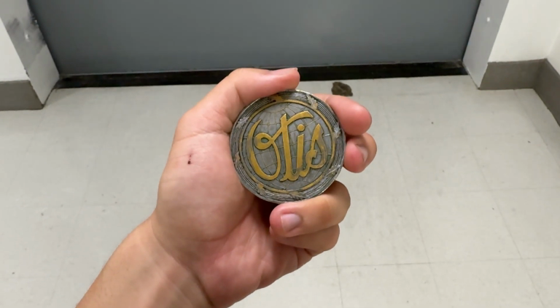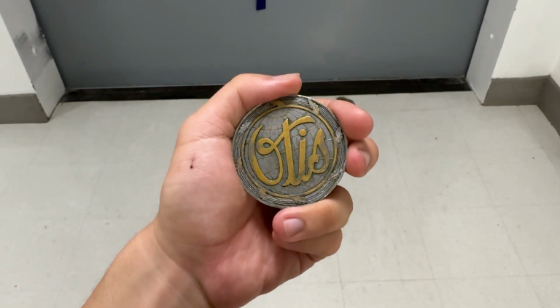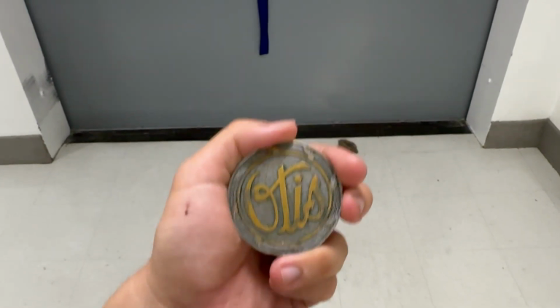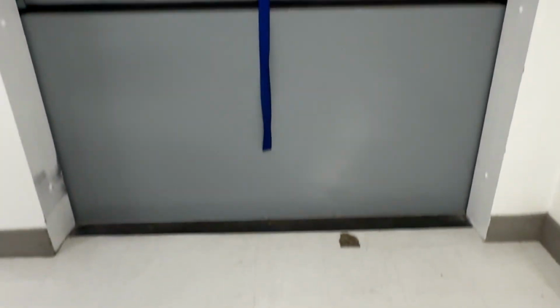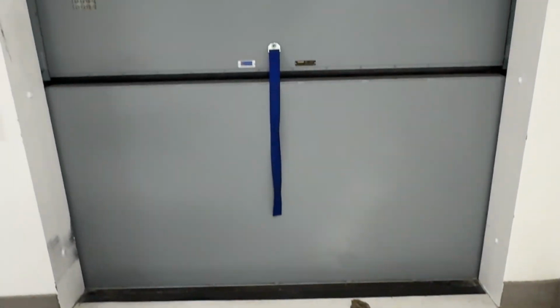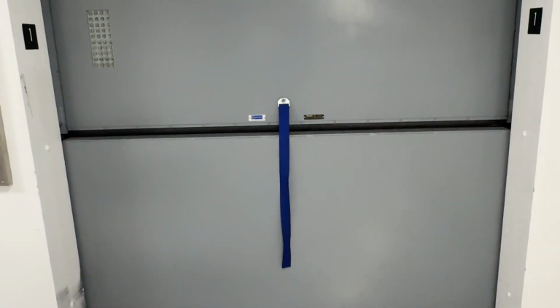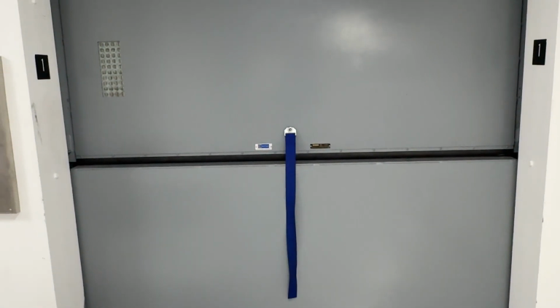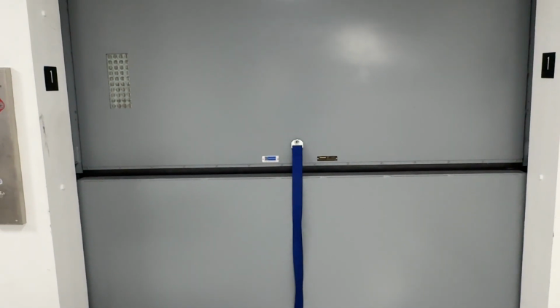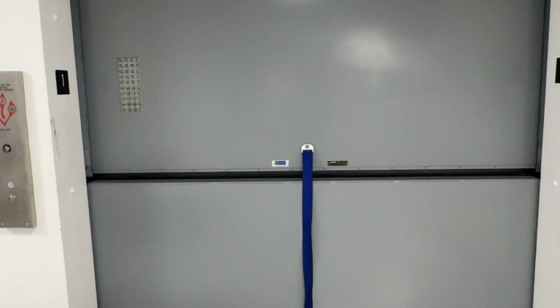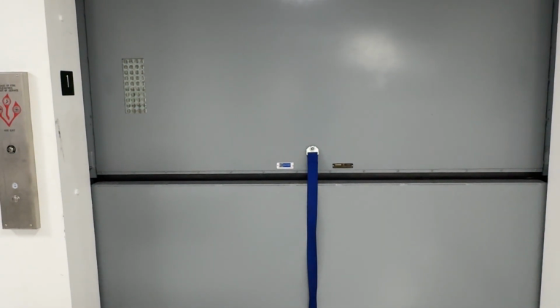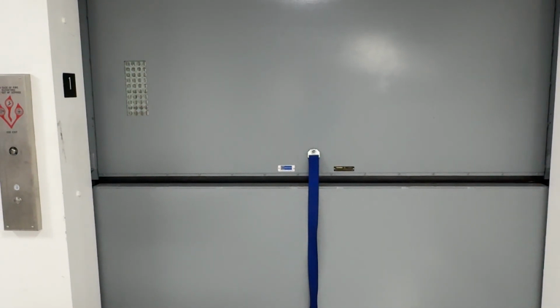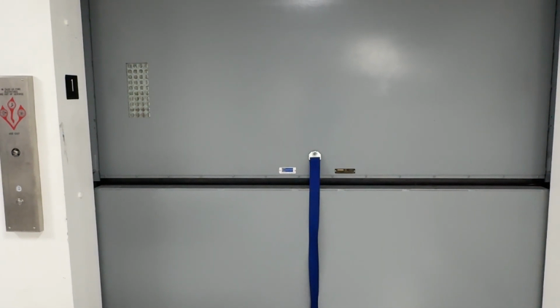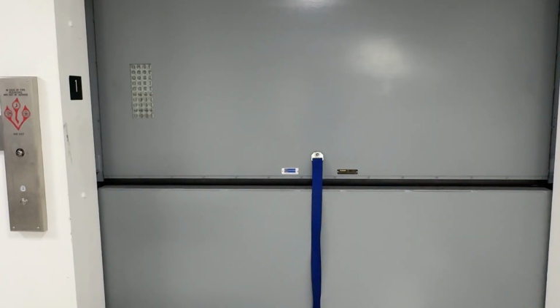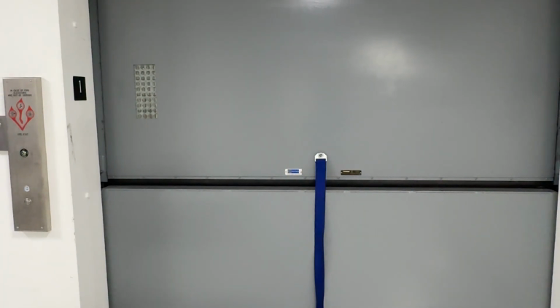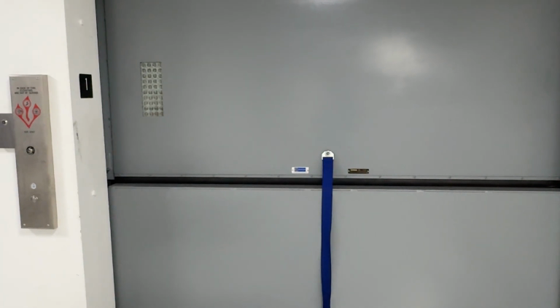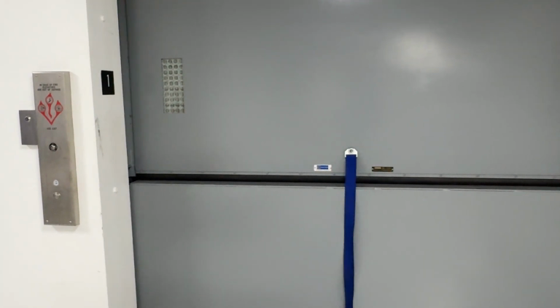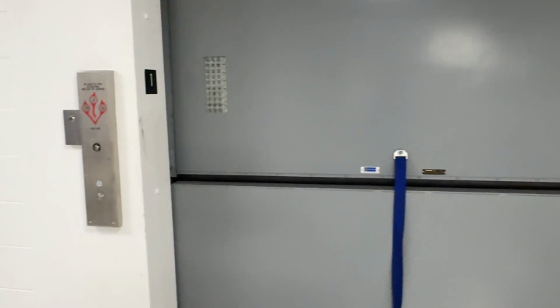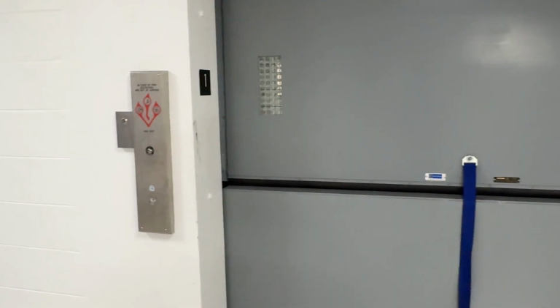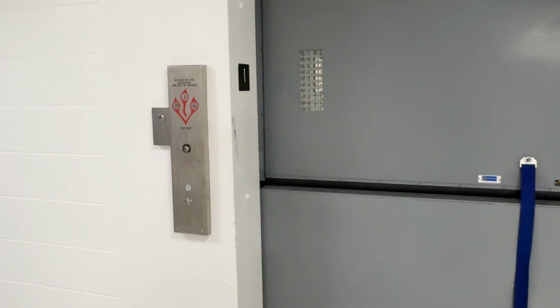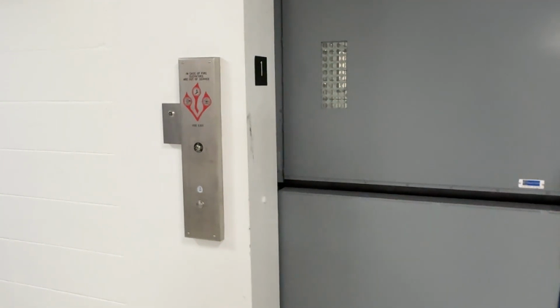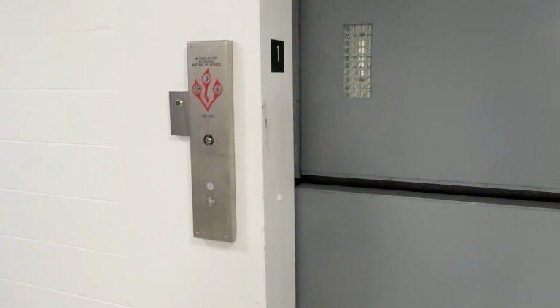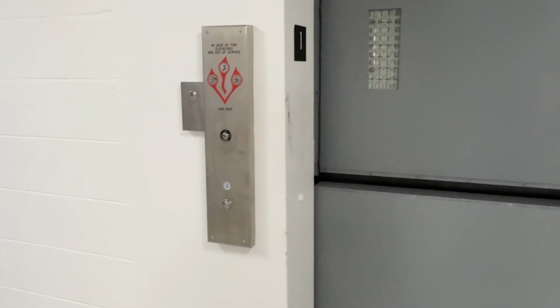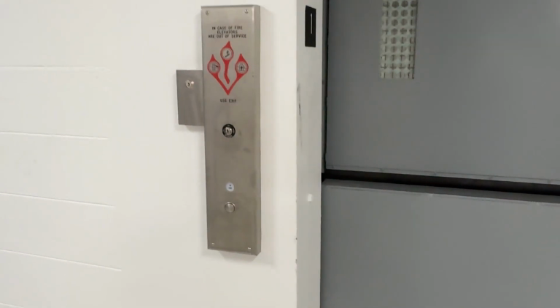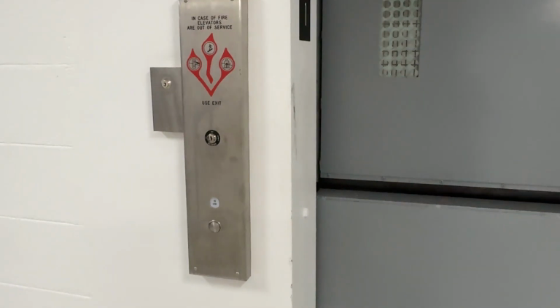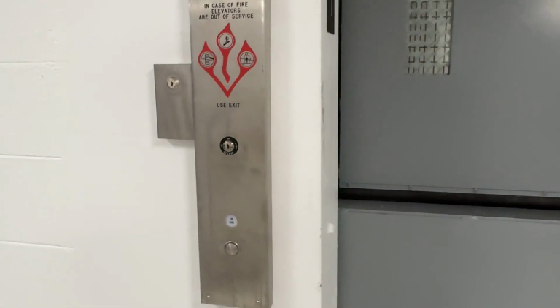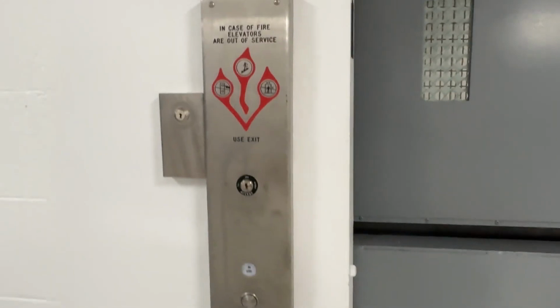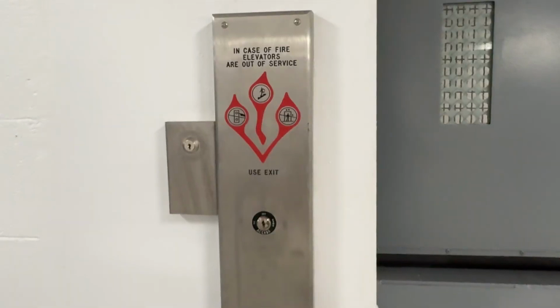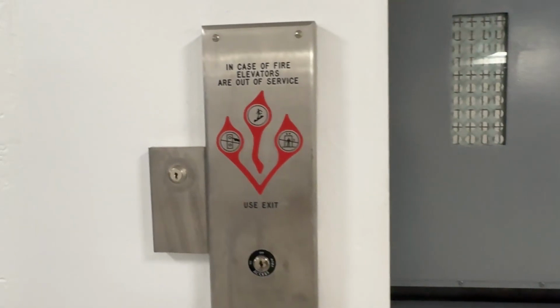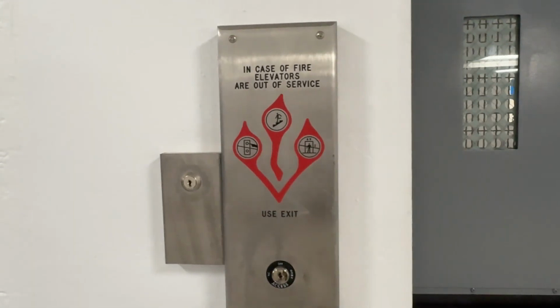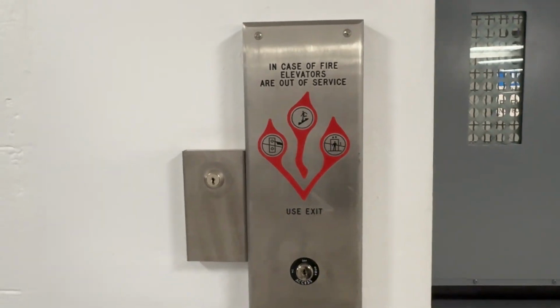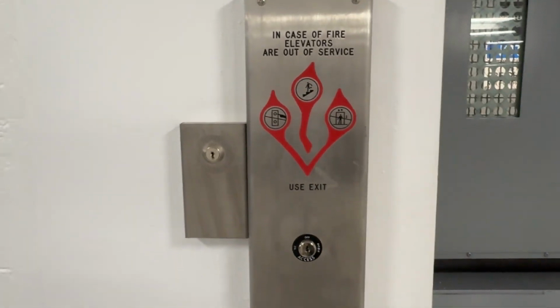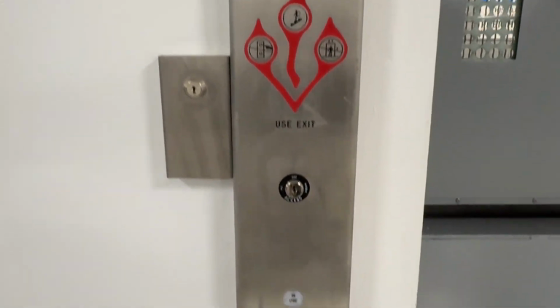Here we come to the freight elevator at the Bryan Center, where the bookstore is located, at Duke University in Durham, North Carolina. There goes one of the passenger elevators.